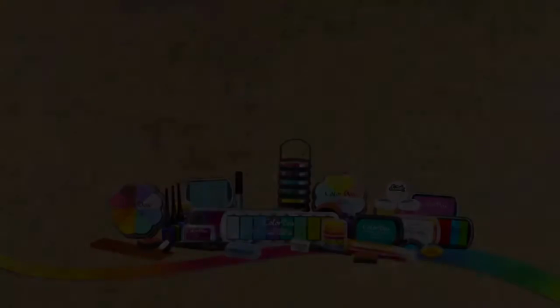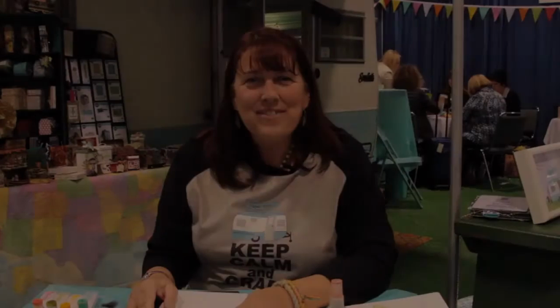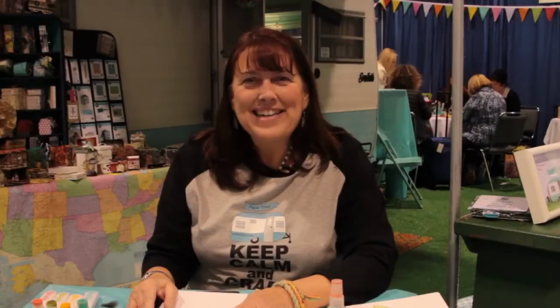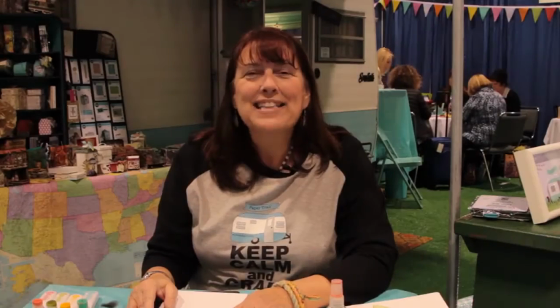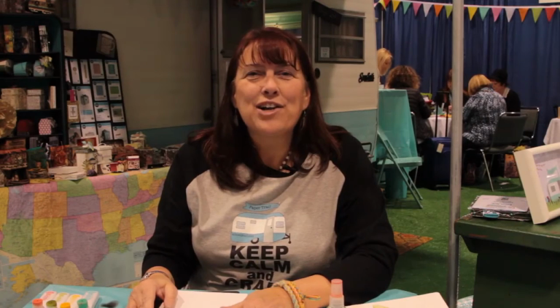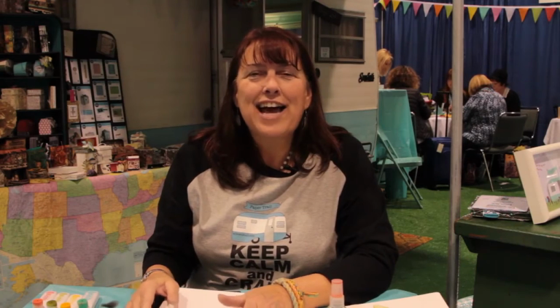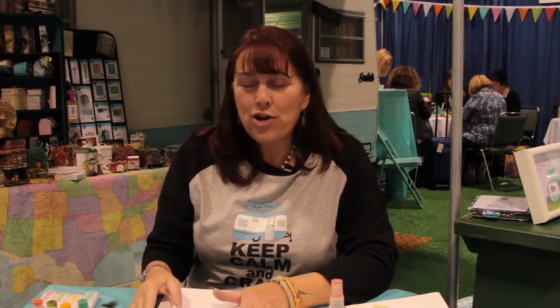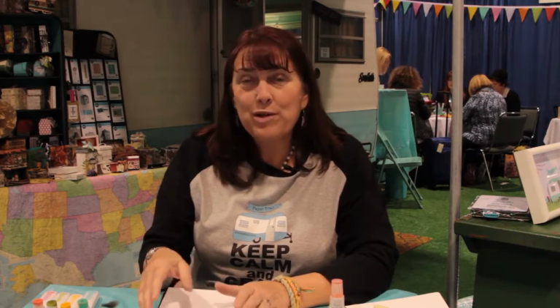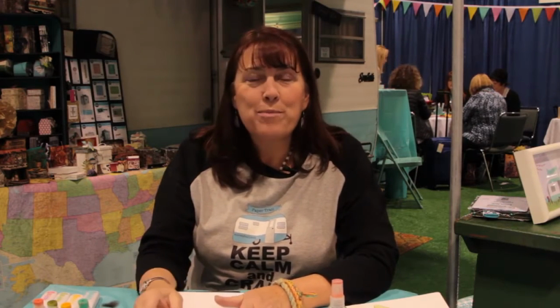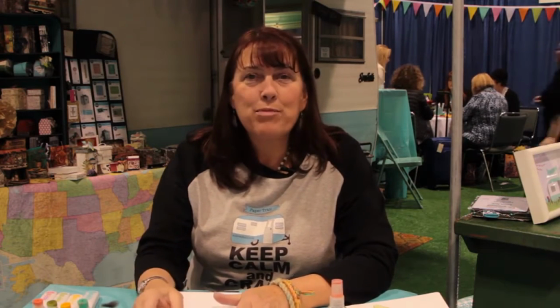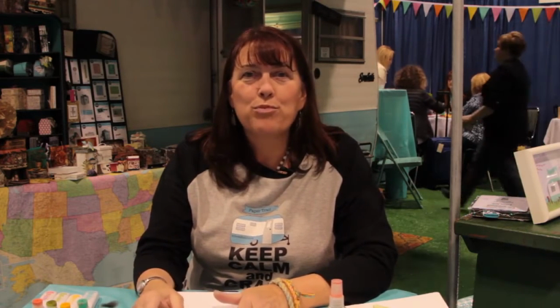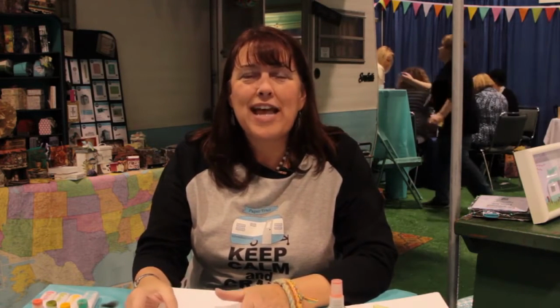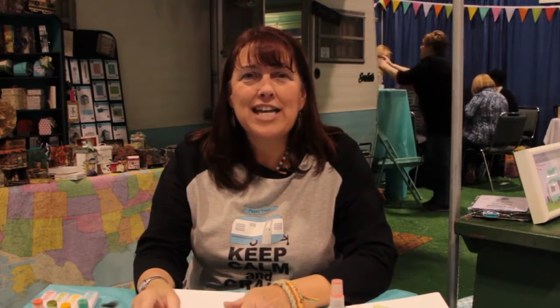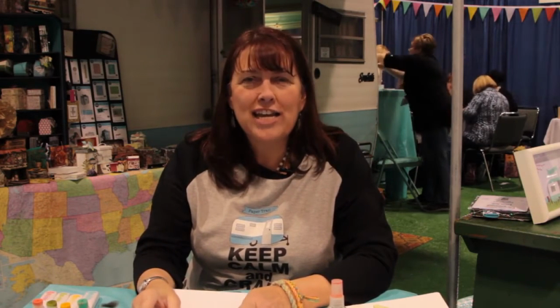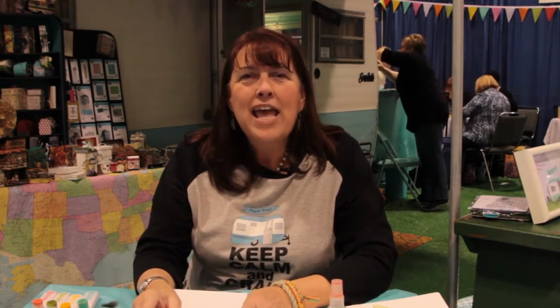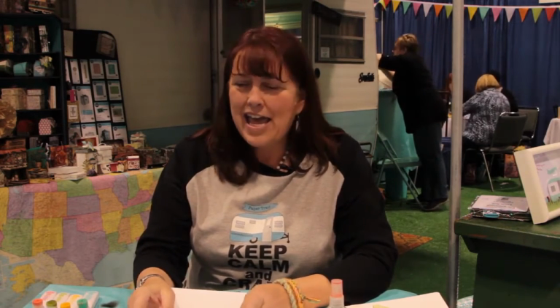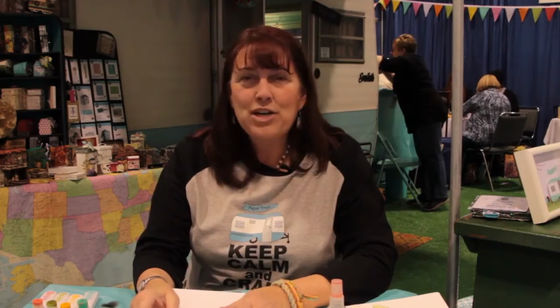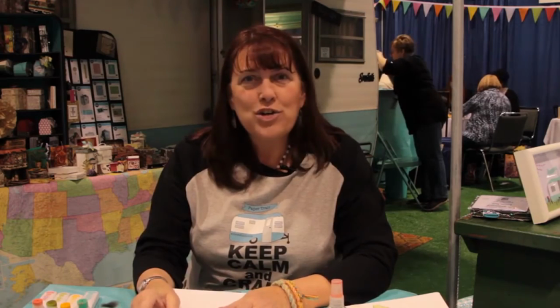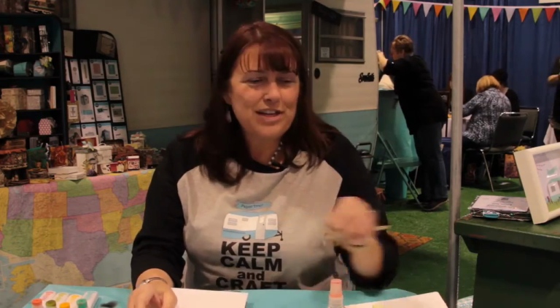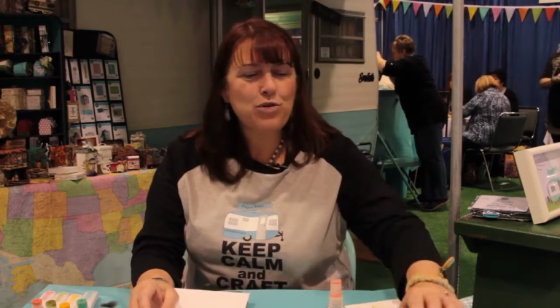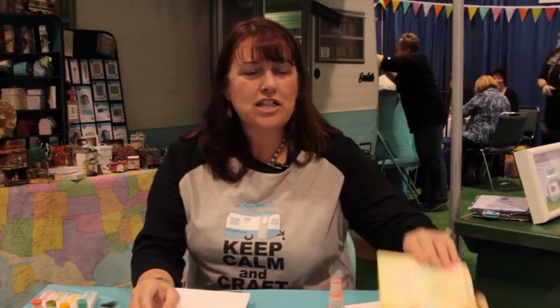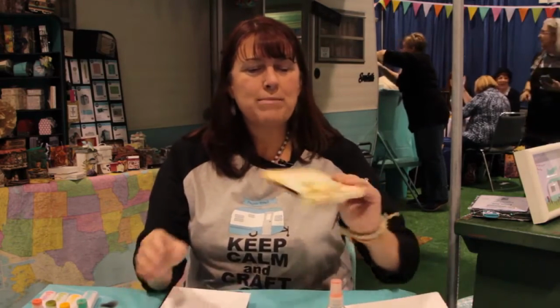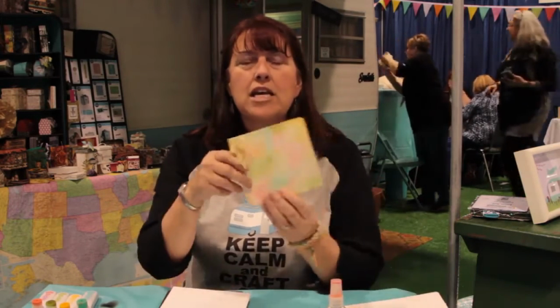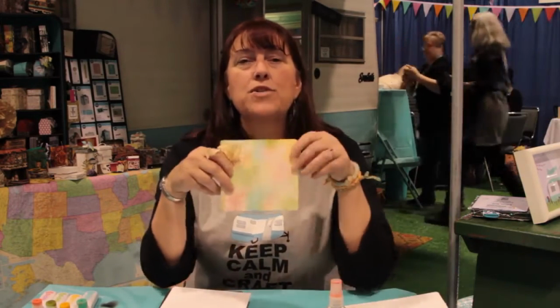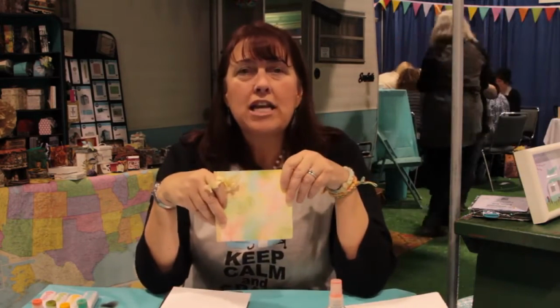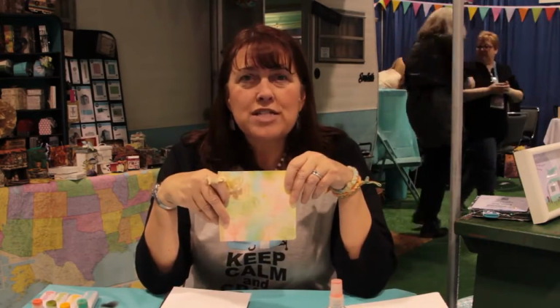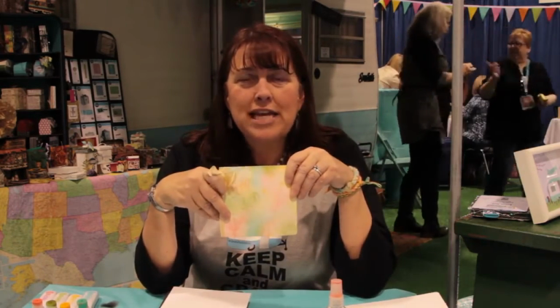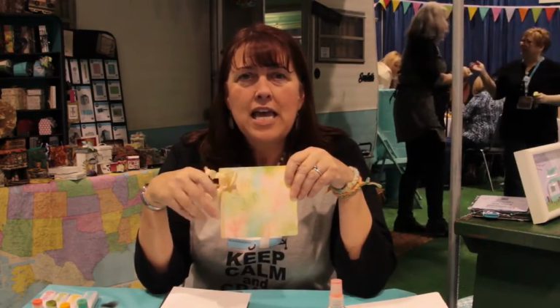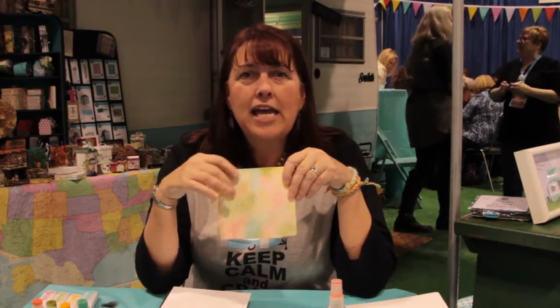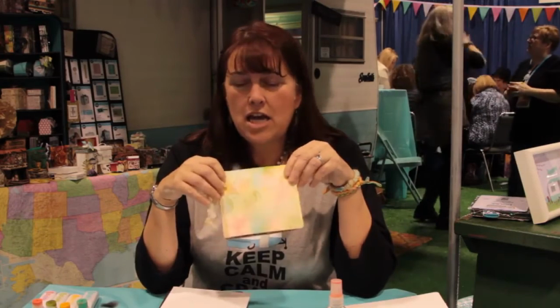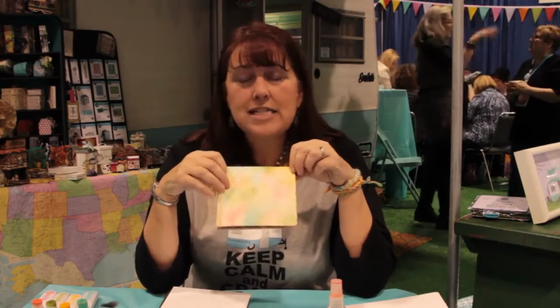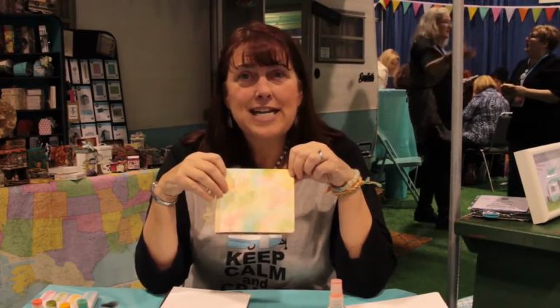Hi everyone, I'm Eileen Hull and we are filming from the Paper Trail booth at CHA. I'm here to show you a really fun project that we're gonna make using my Clear Snap lens and Sizzix dies.